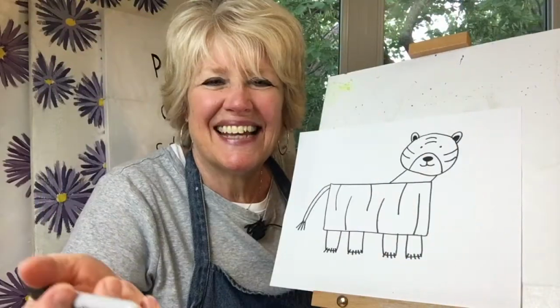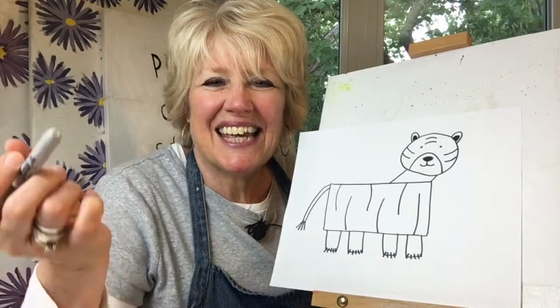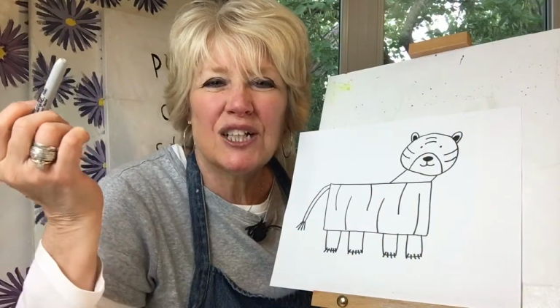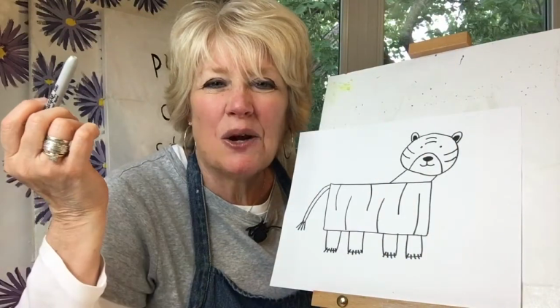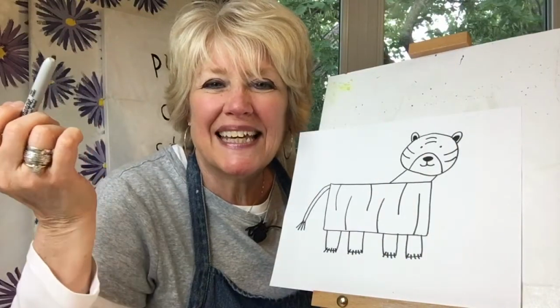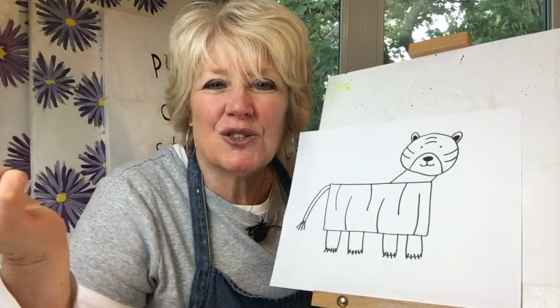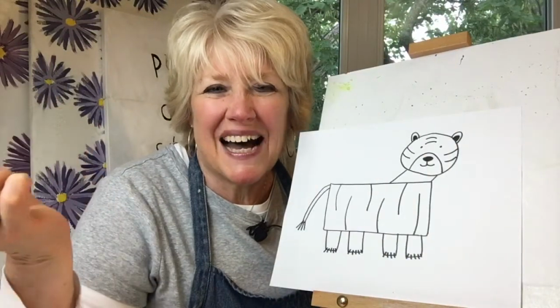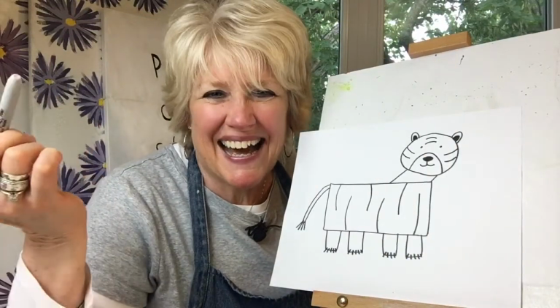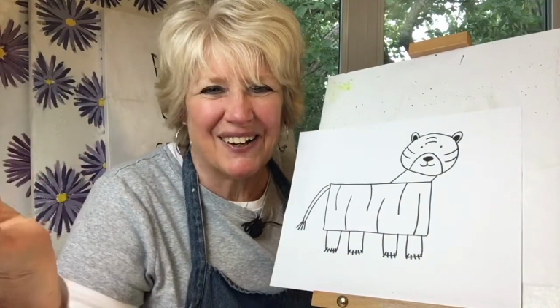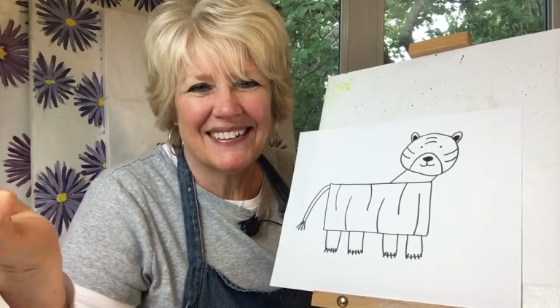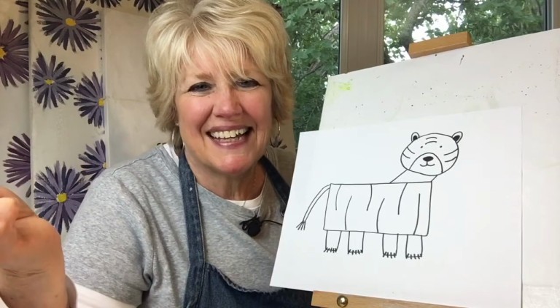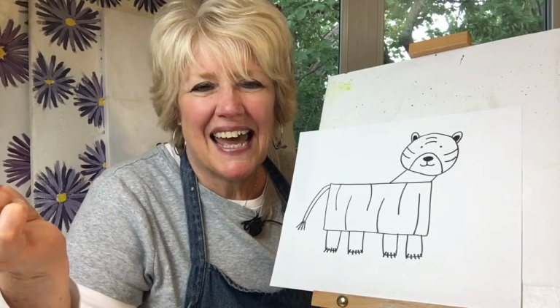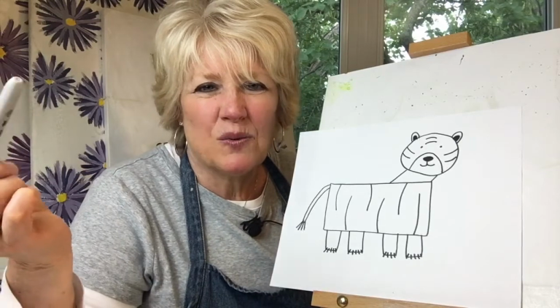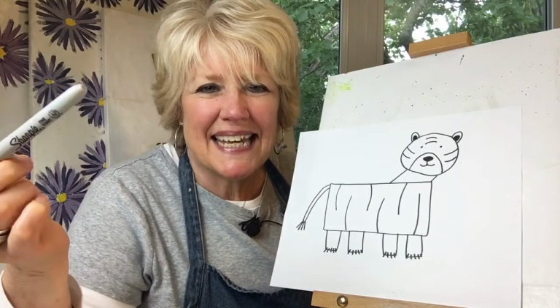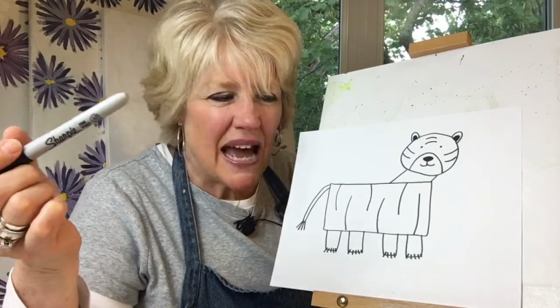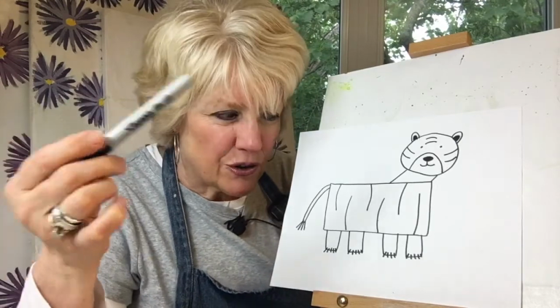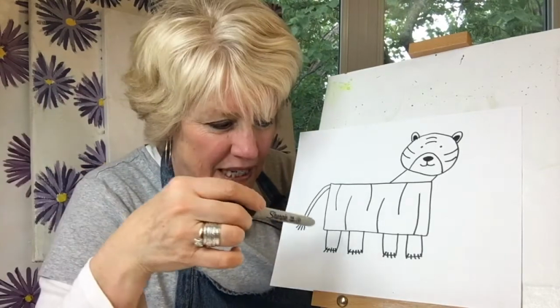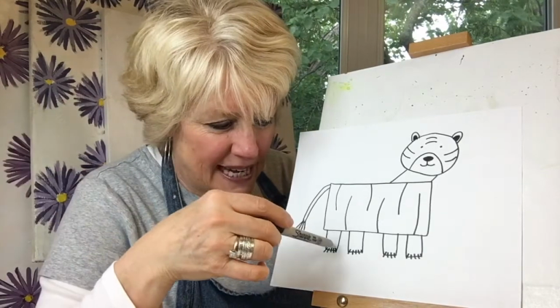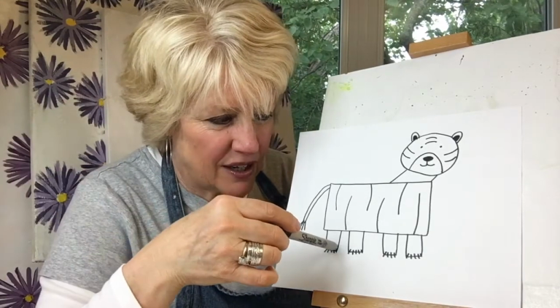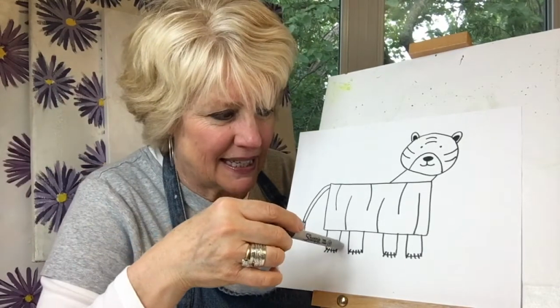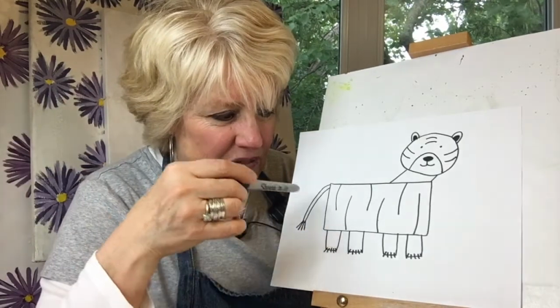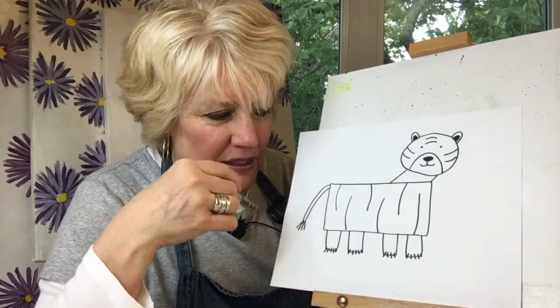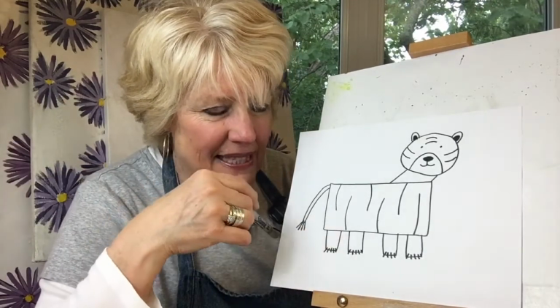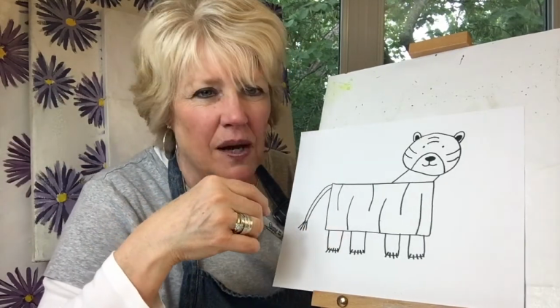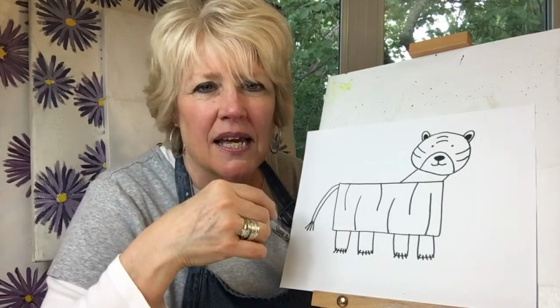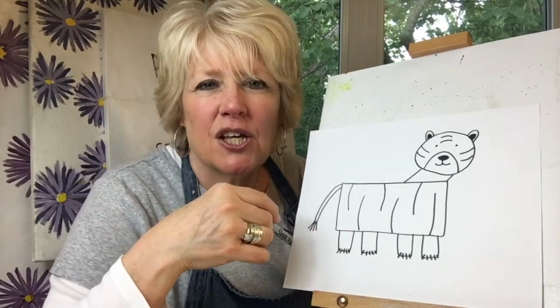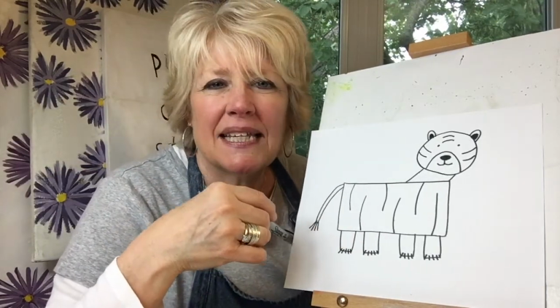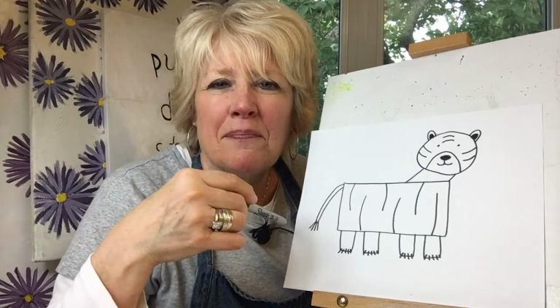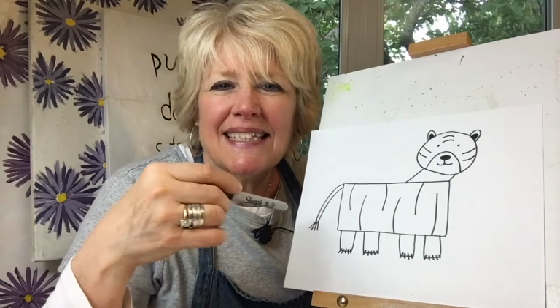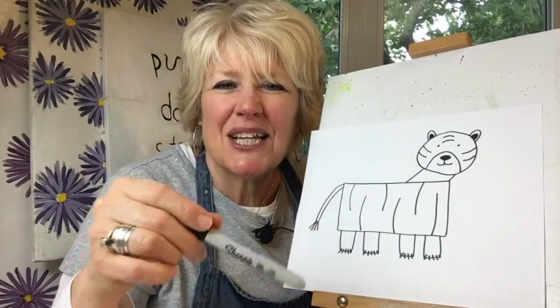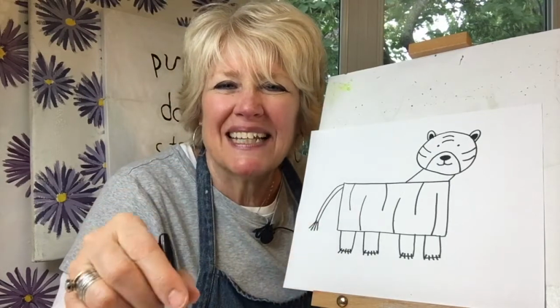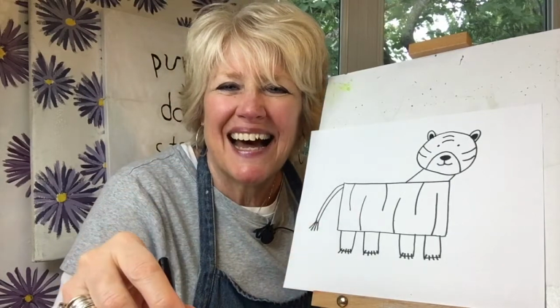It looks like we get to draw a tiger. And we'll see if our drawing of a tiger can kind of look like this one using basic shapes and lines.